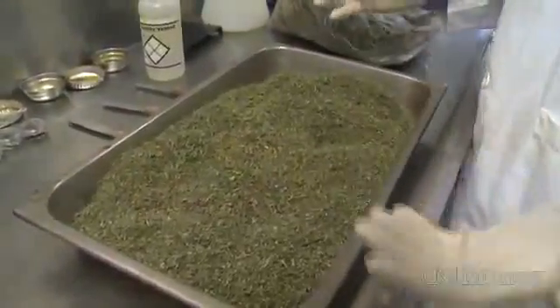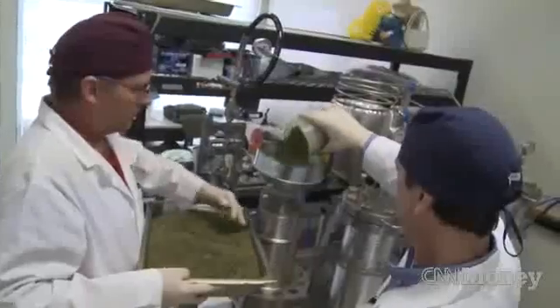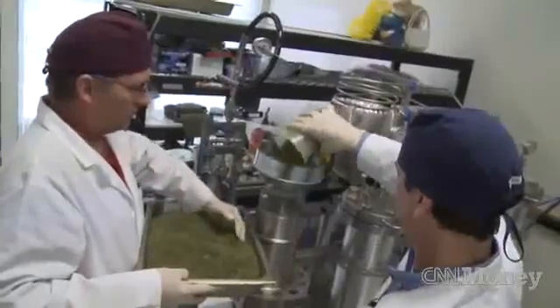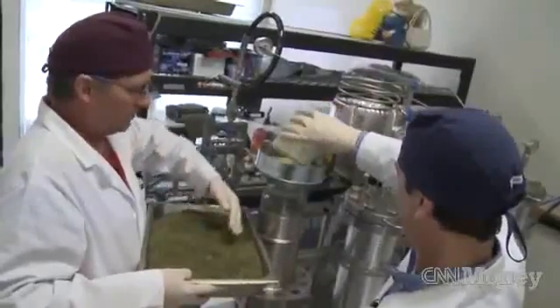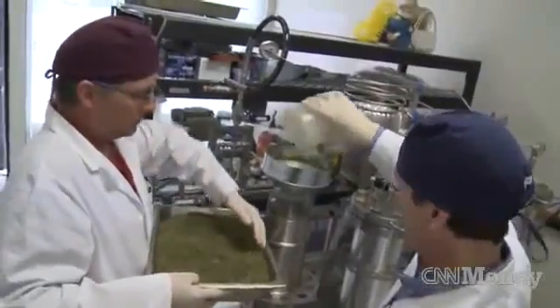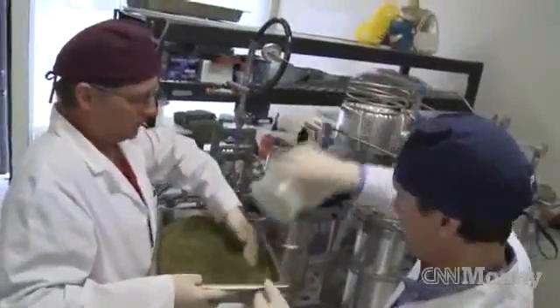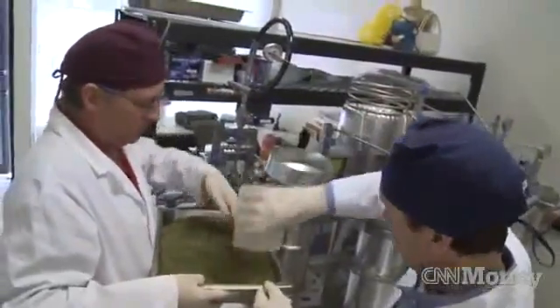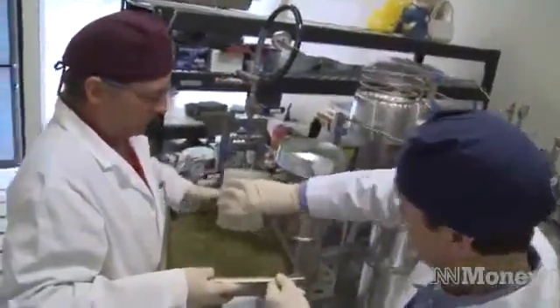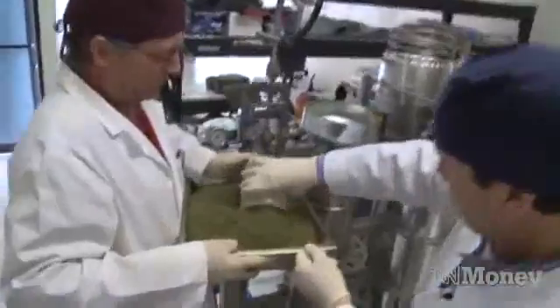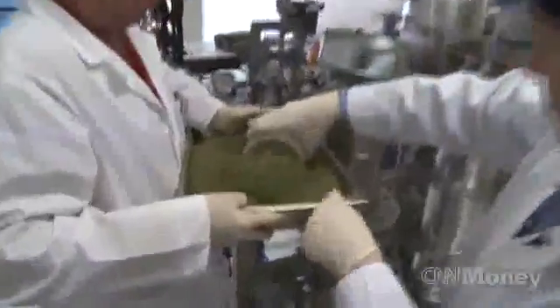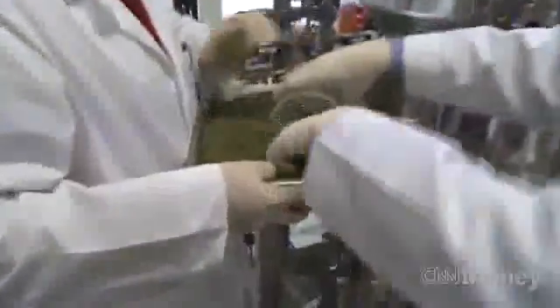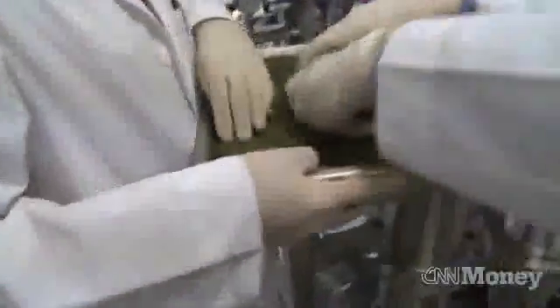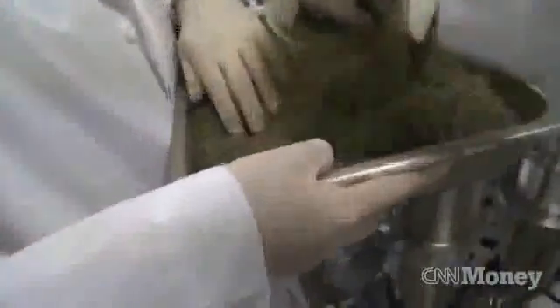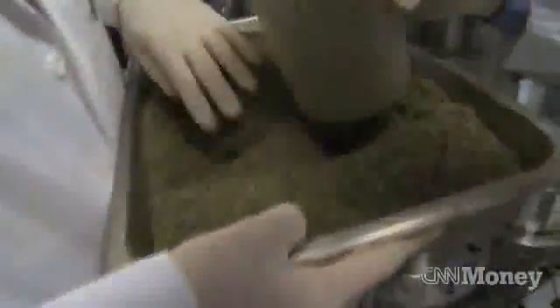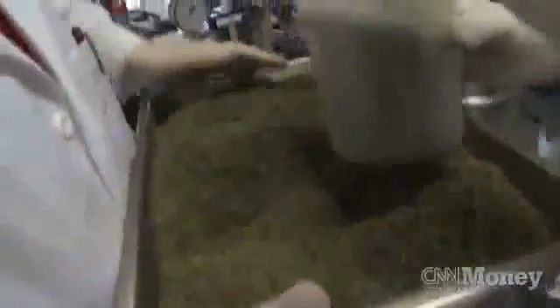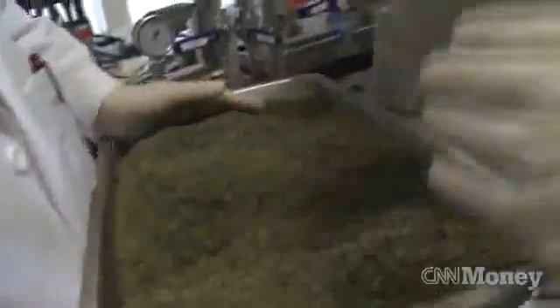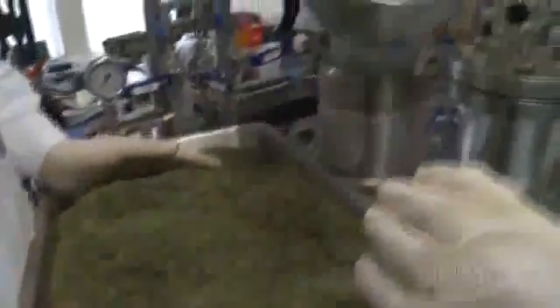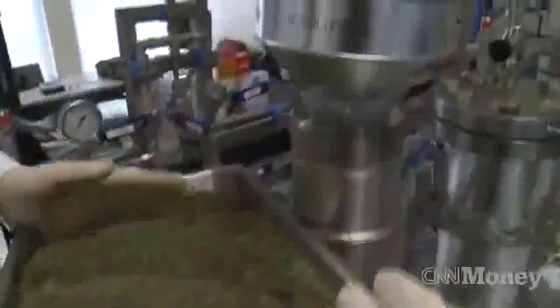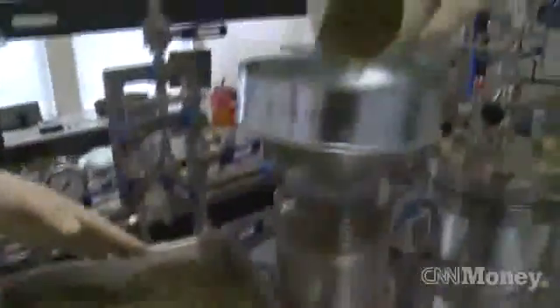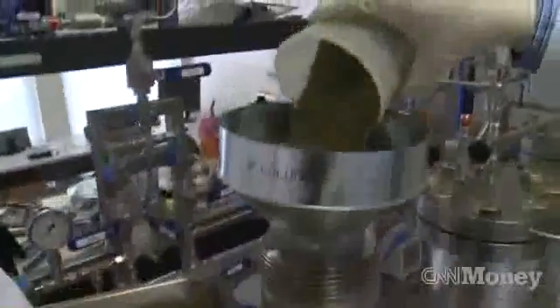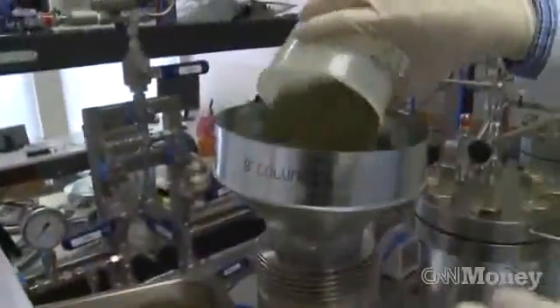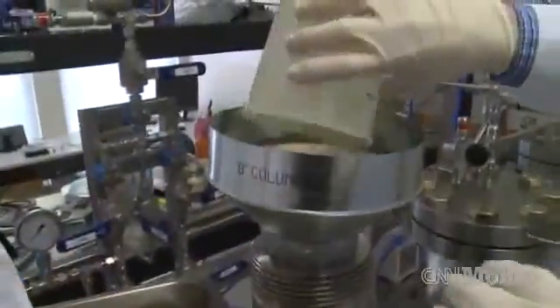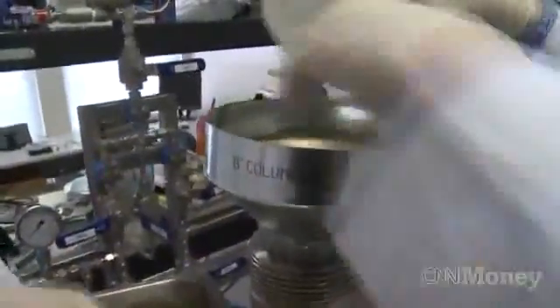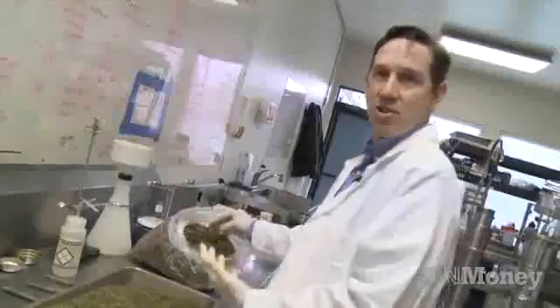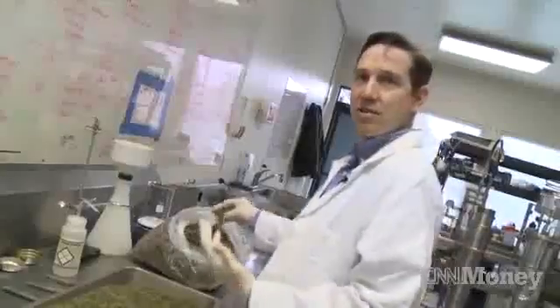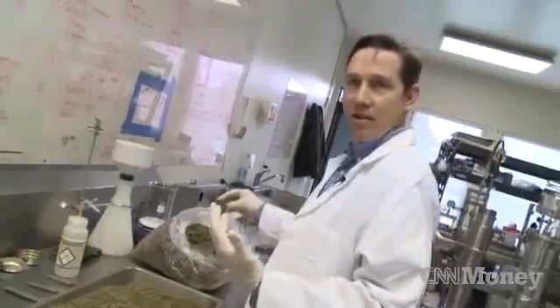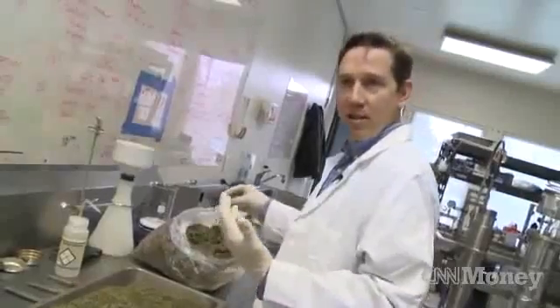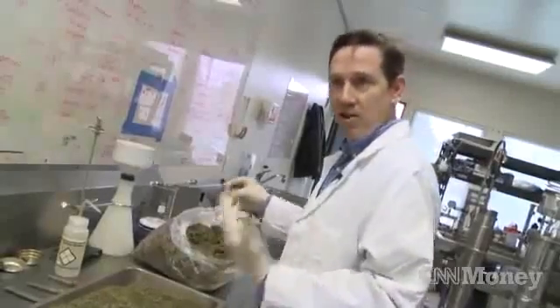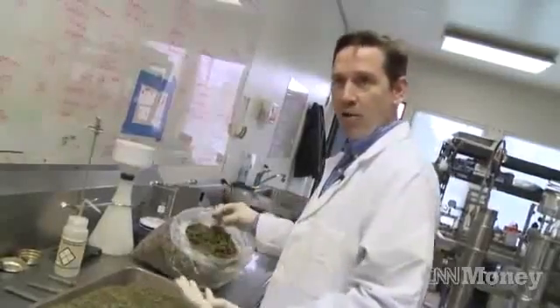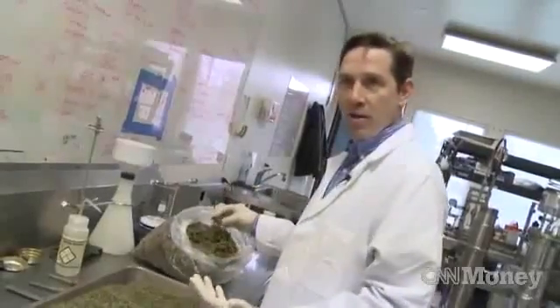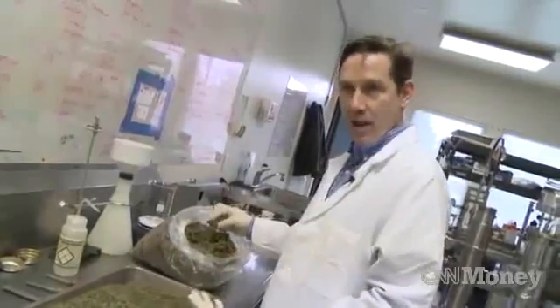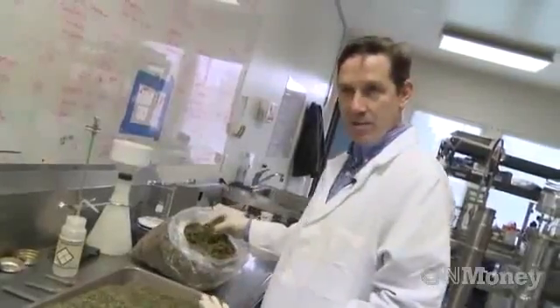Take the cannabis, scoop it in, and just start dumping it in. There are so many different uses for the material, the source material, or the plant, besides just the smoking of the cannabis.